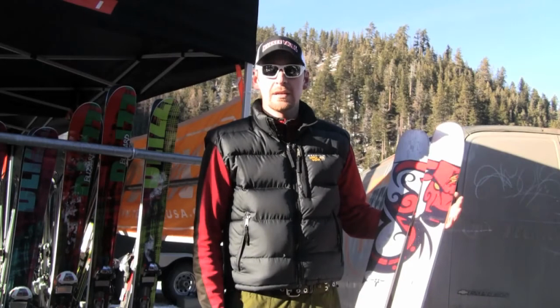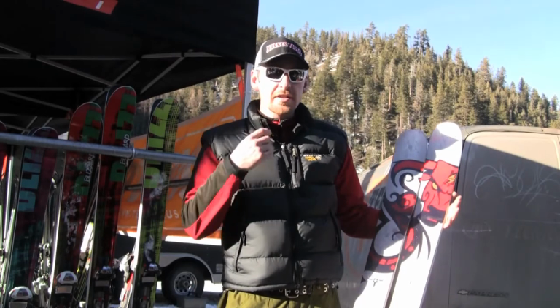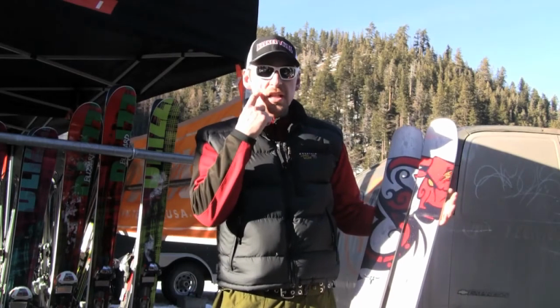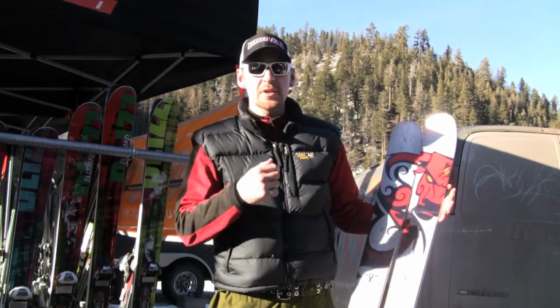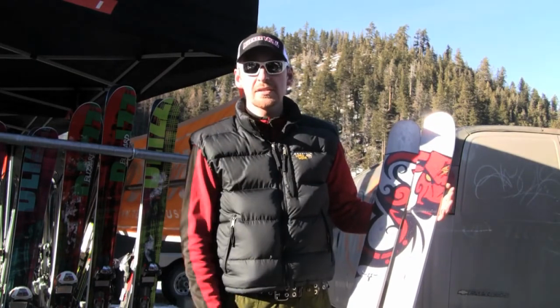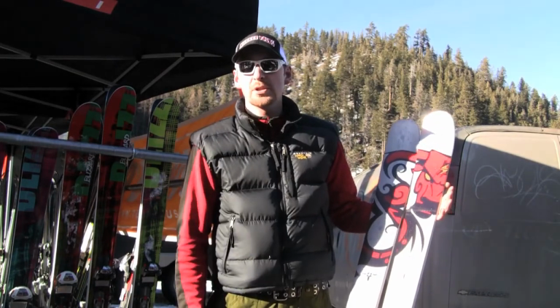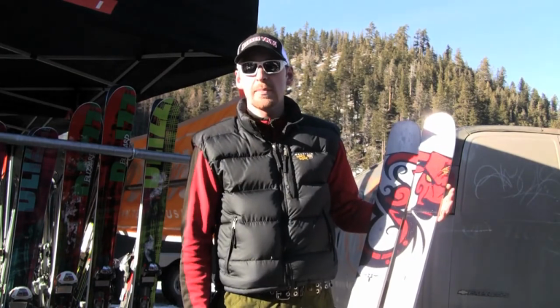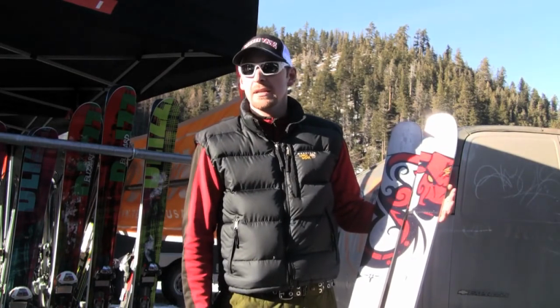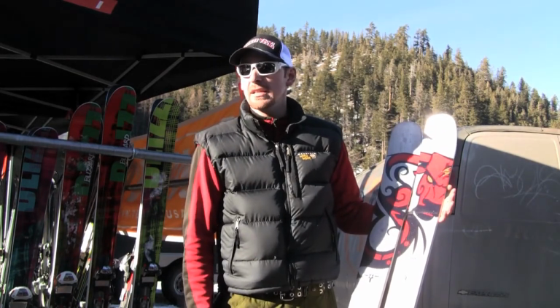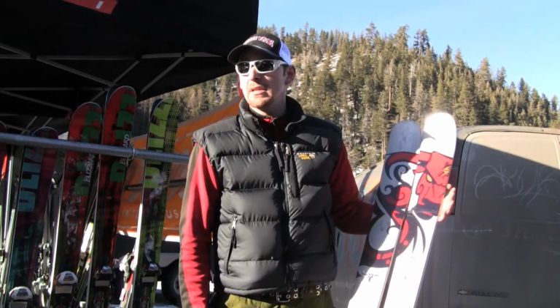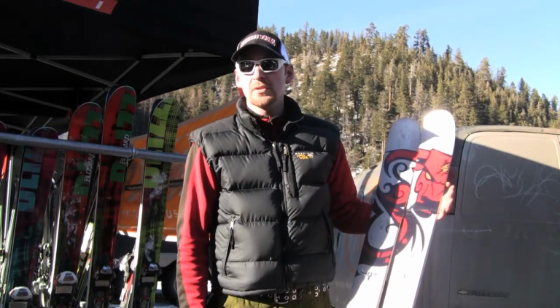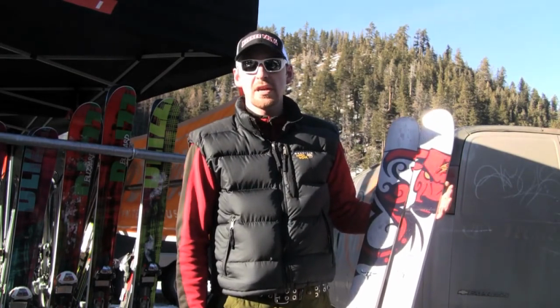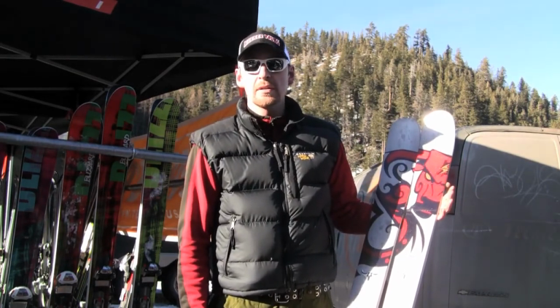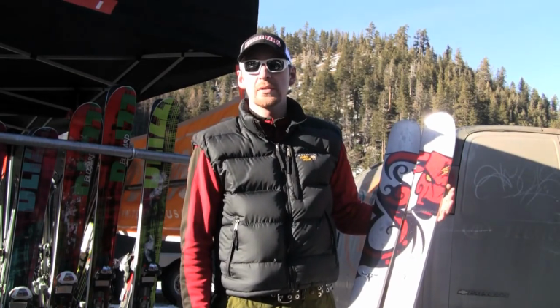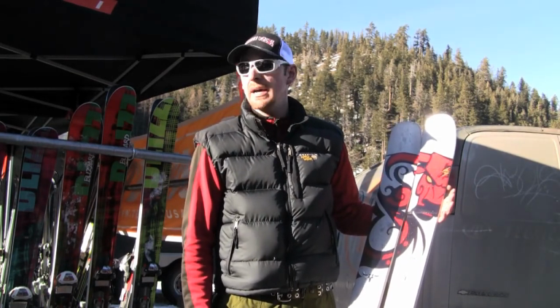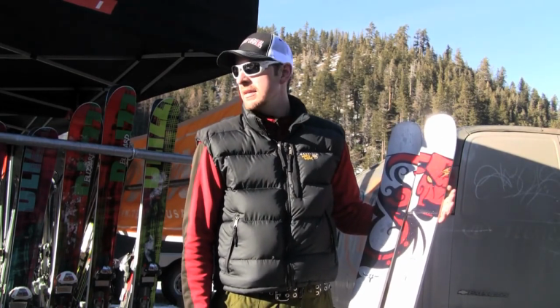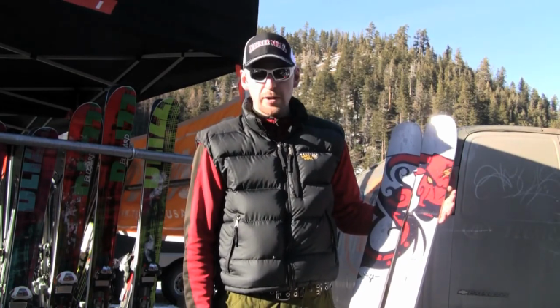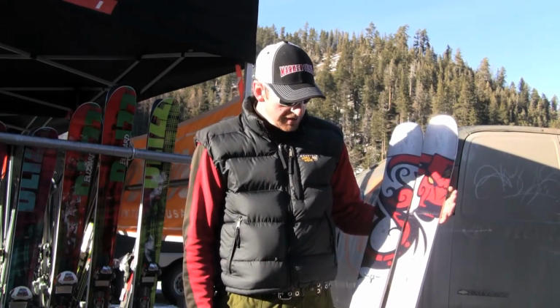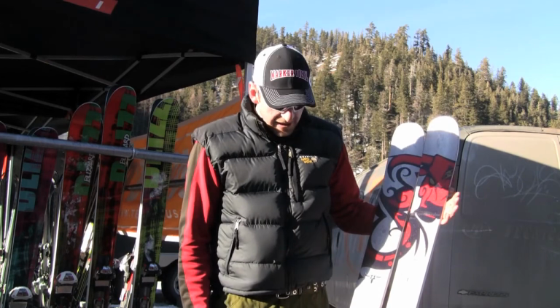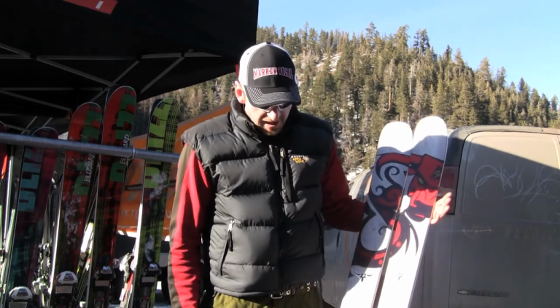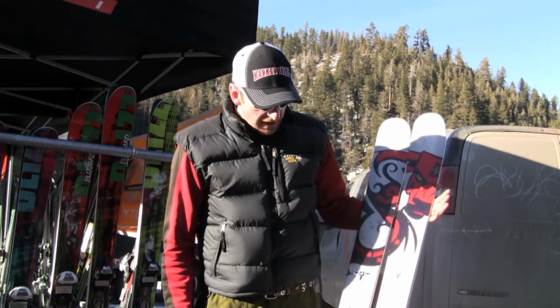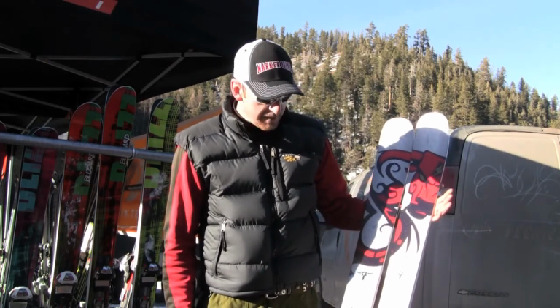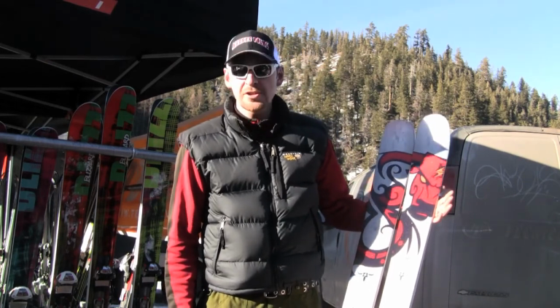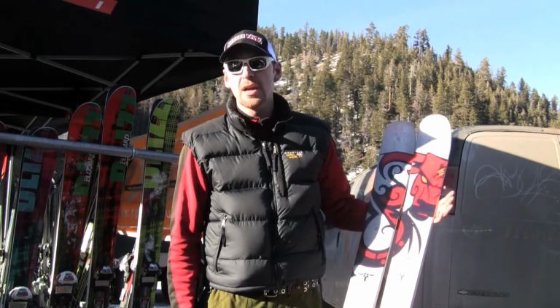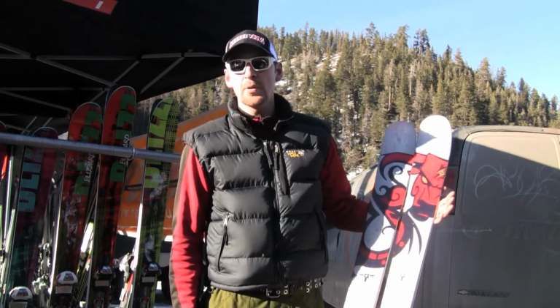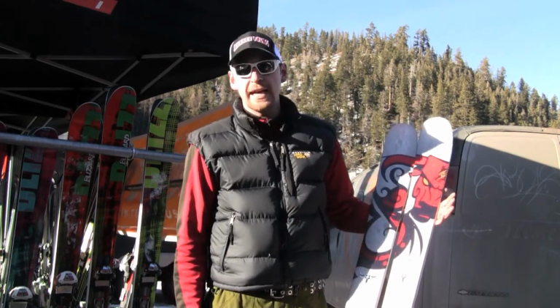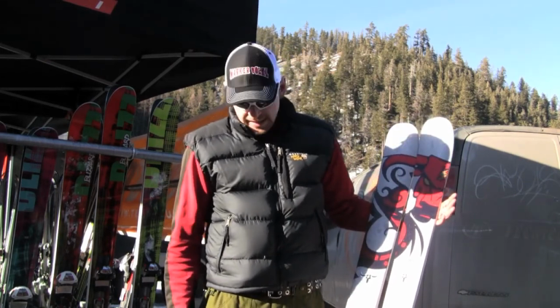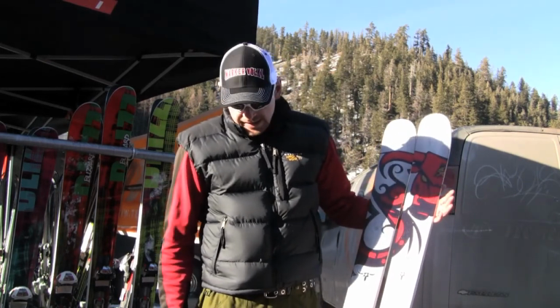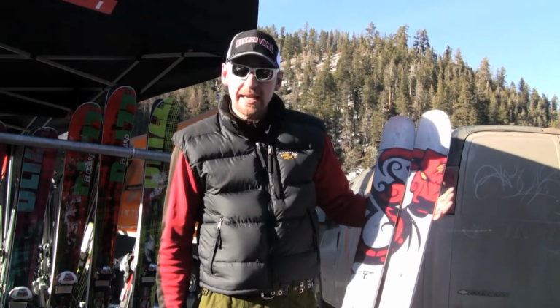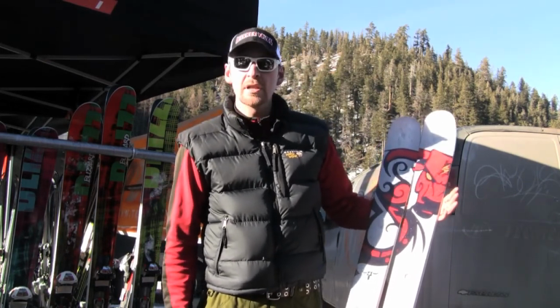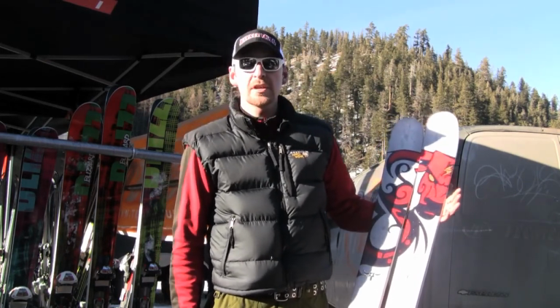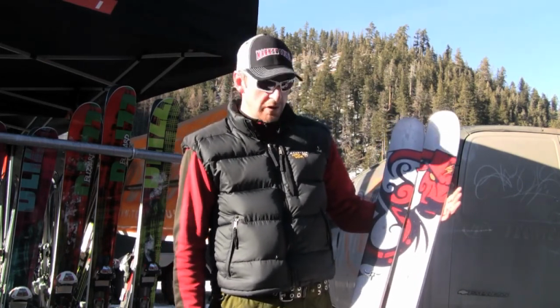This is Chandler from Bird Ski and Snowbird Shop, still up here at the Mission Ridge demo doing some ski reviews. This time we've got the Blizzard Bonafide, 98mm underfoot.